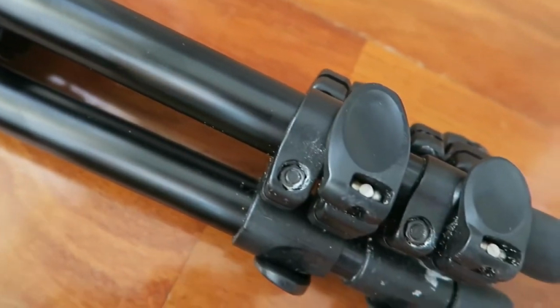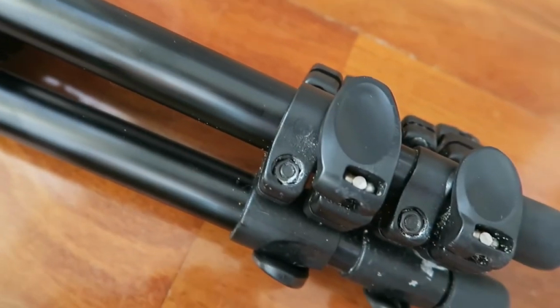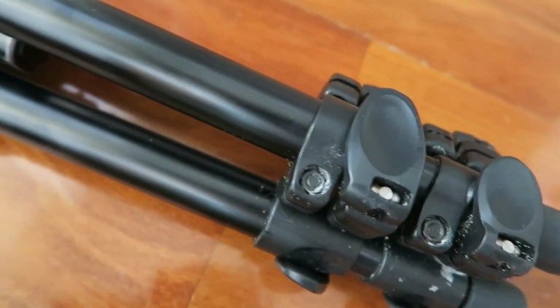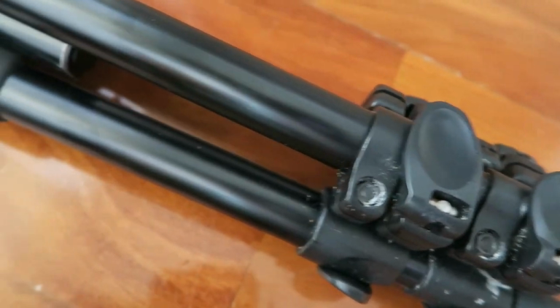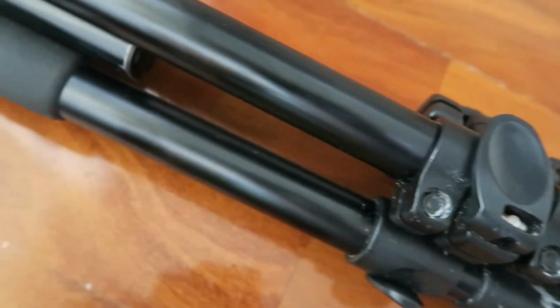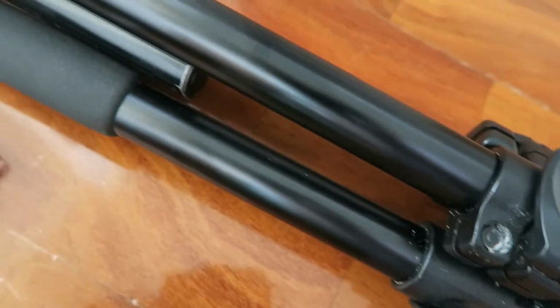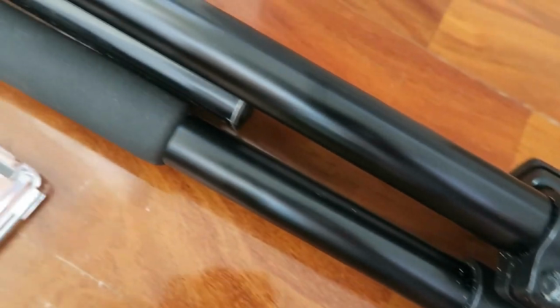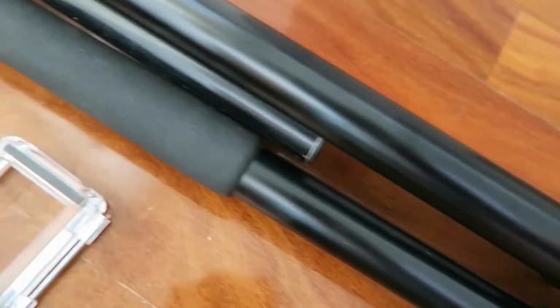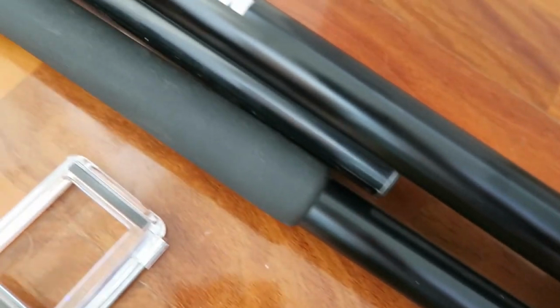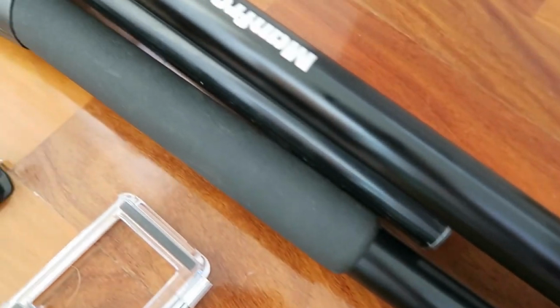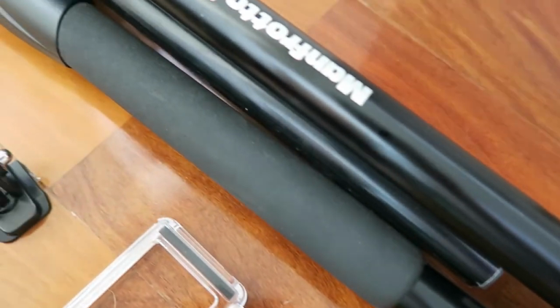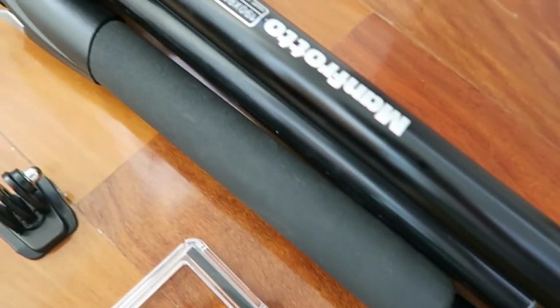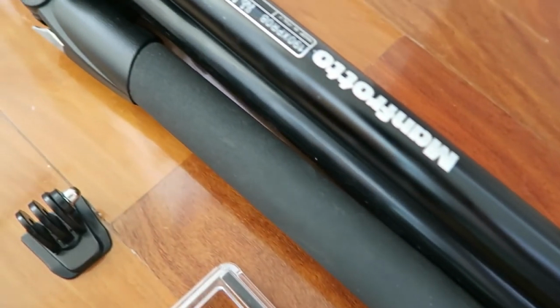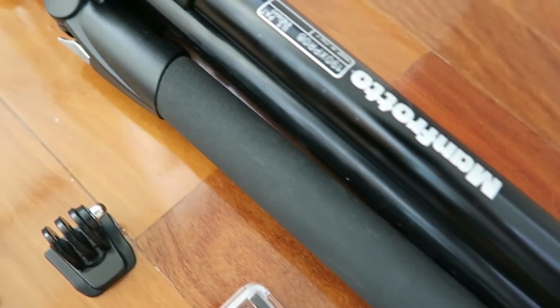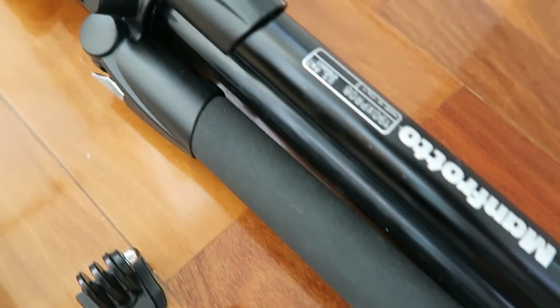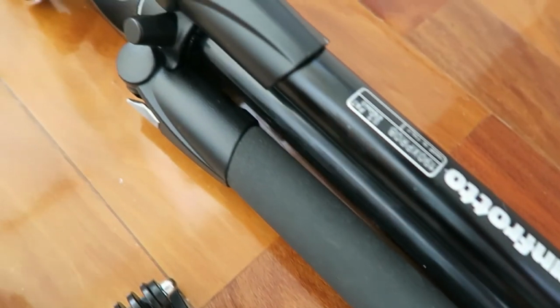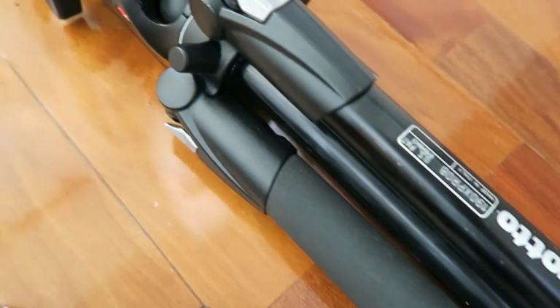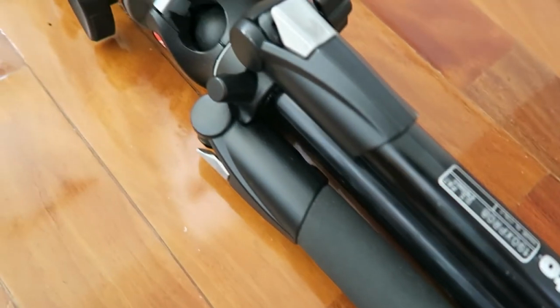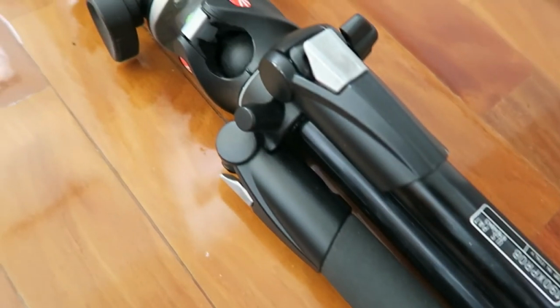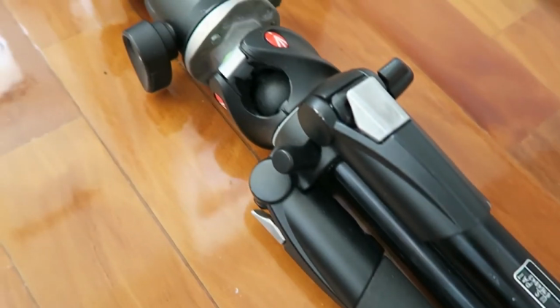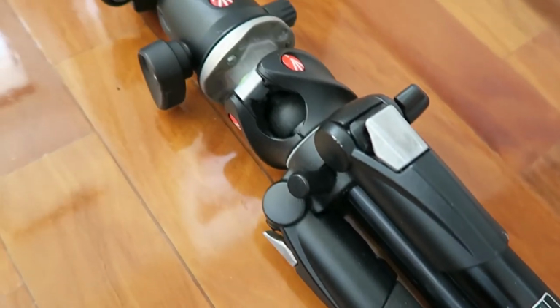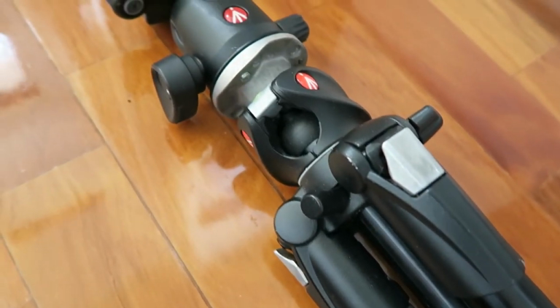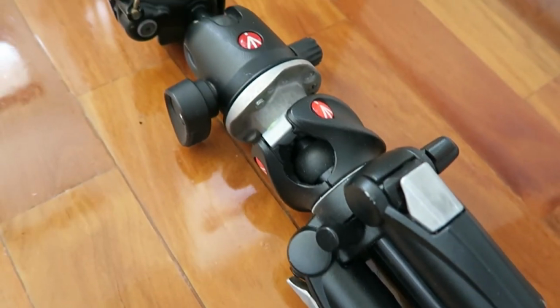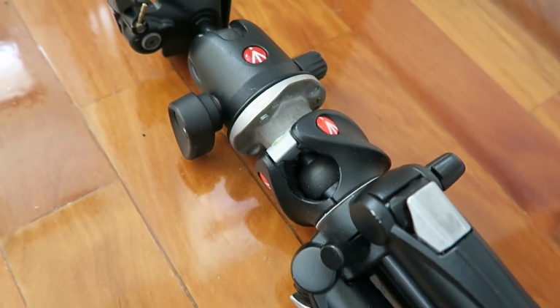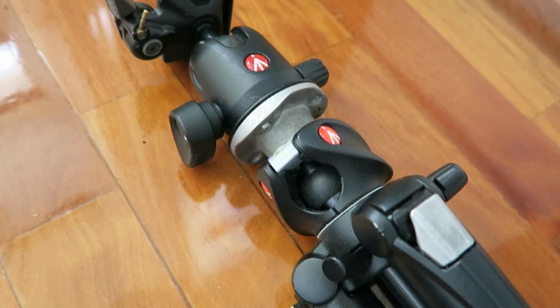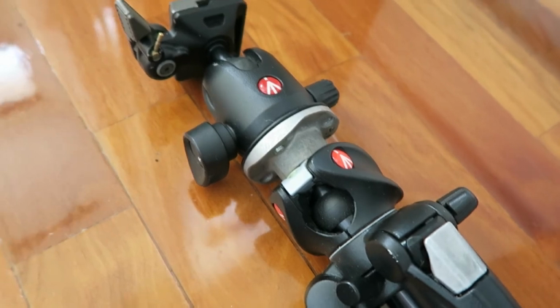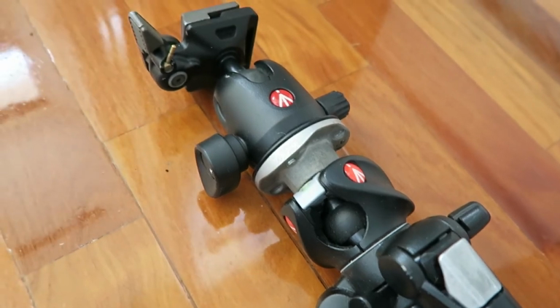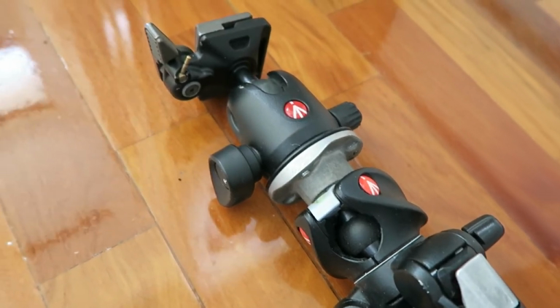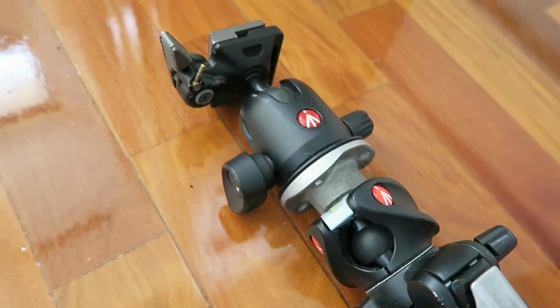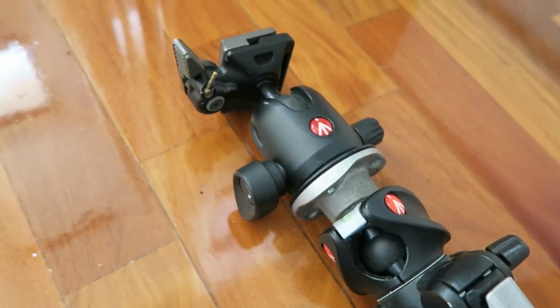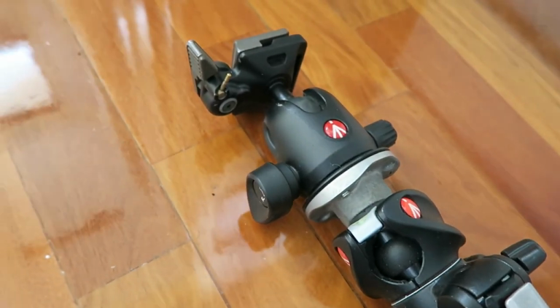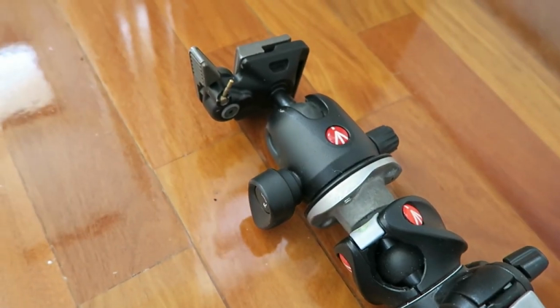My main tripod is my Manfrotto 190X Pro B, which will be used for my main camera — for long exposures and landscape photography in general.